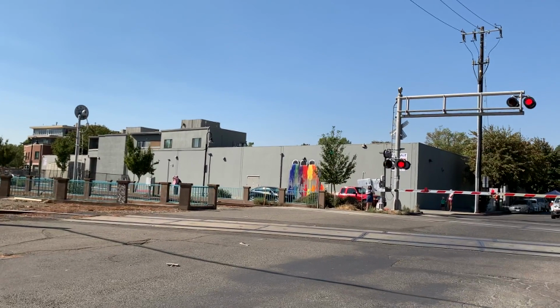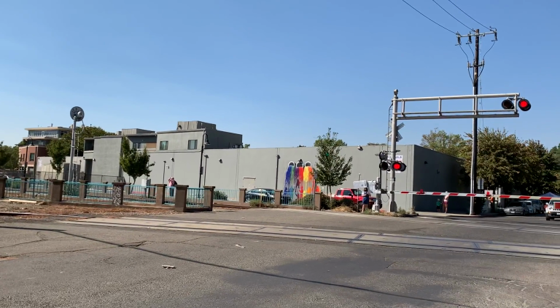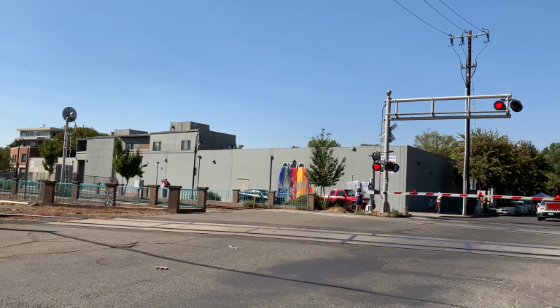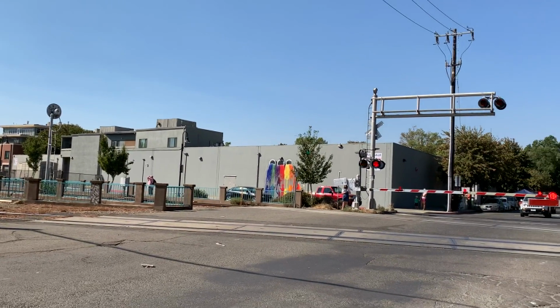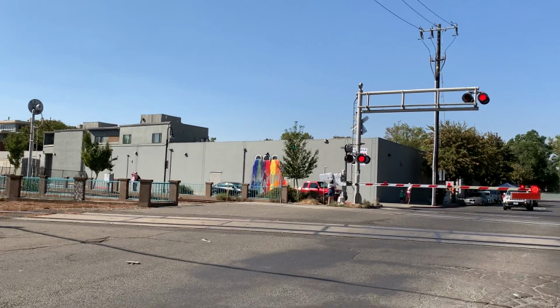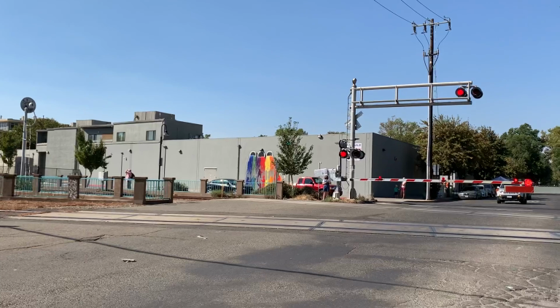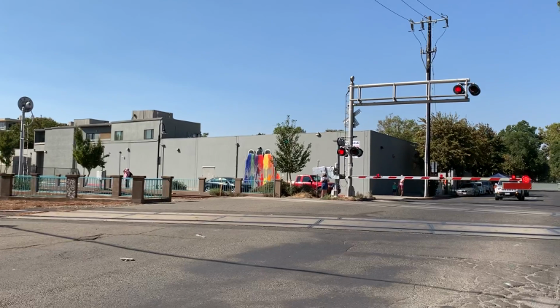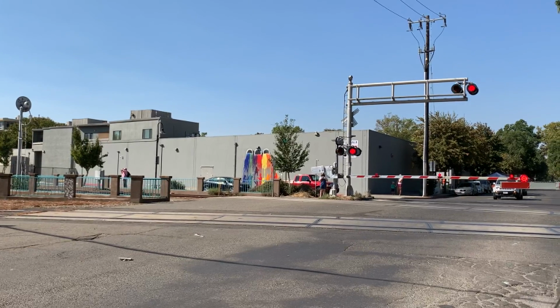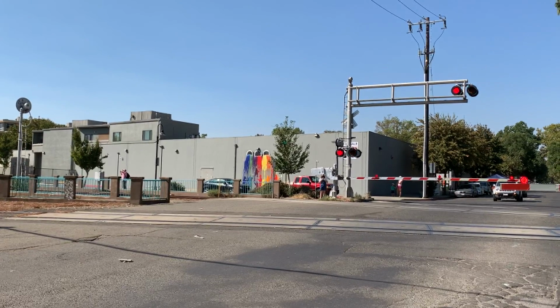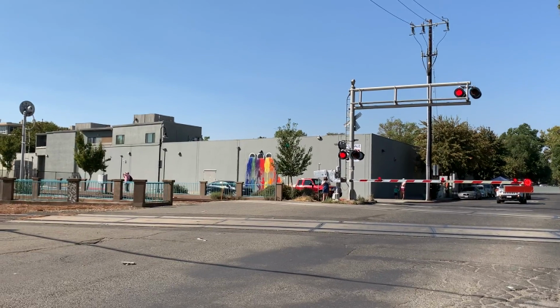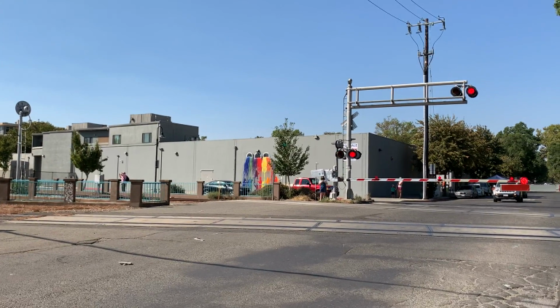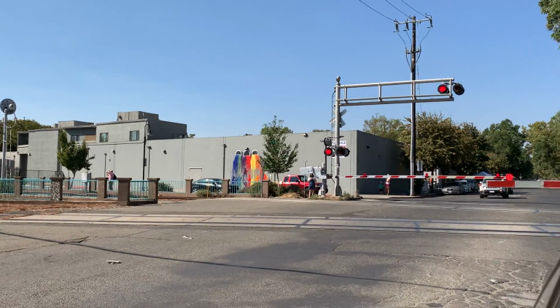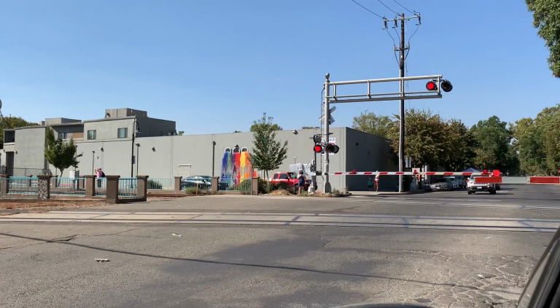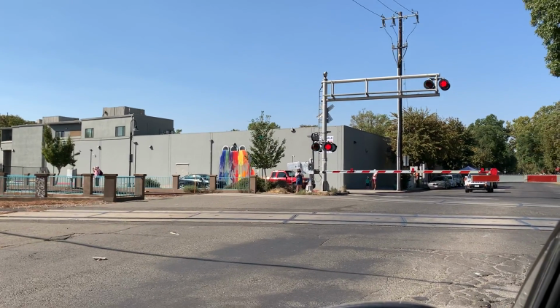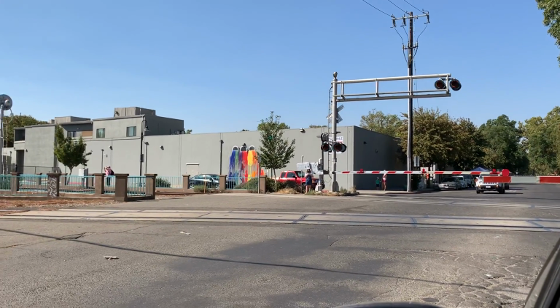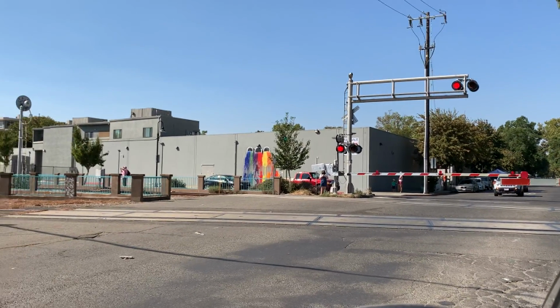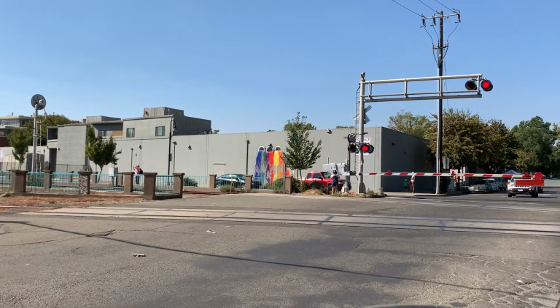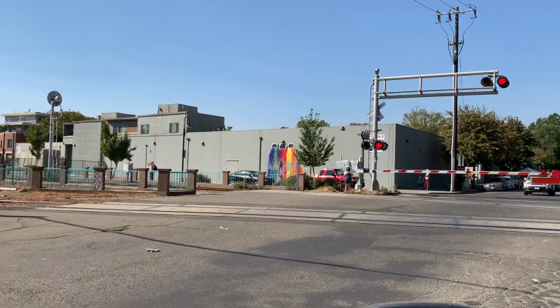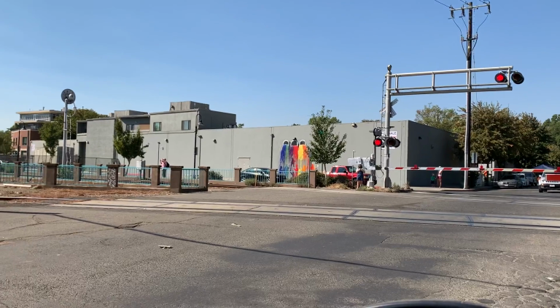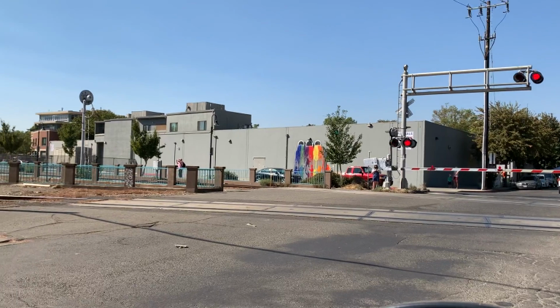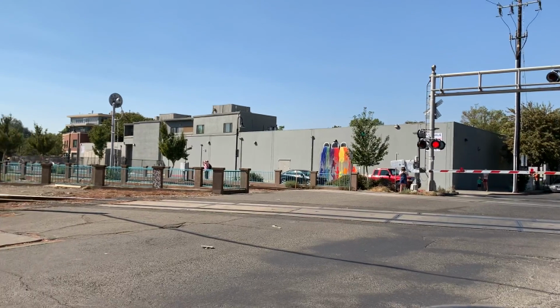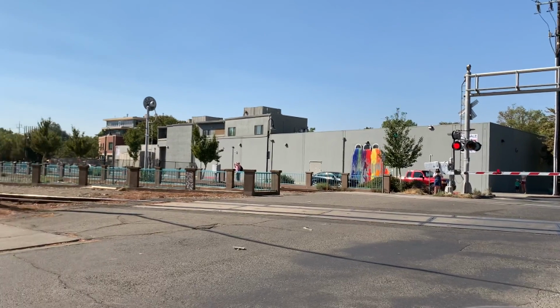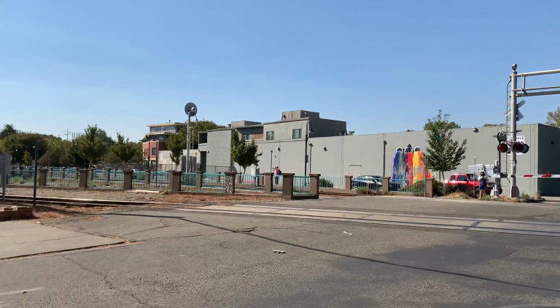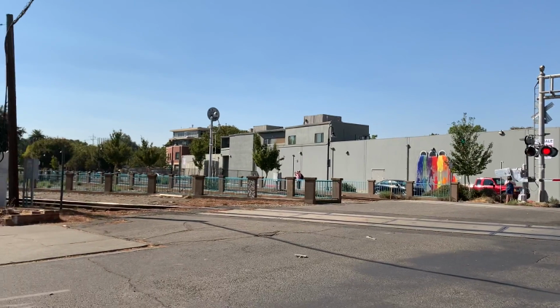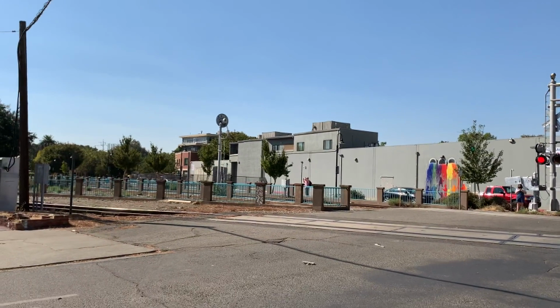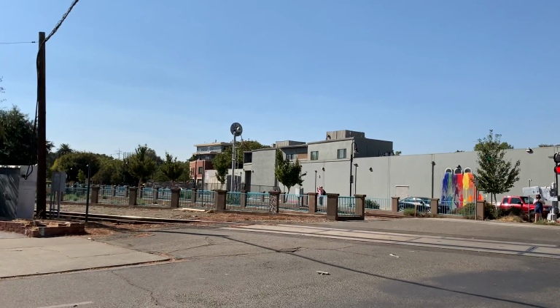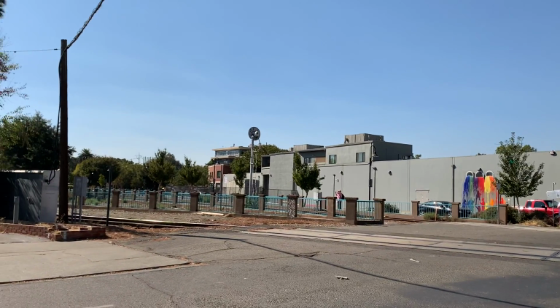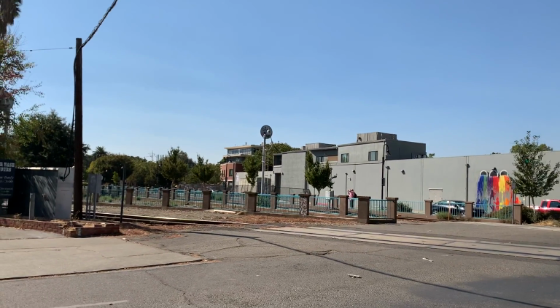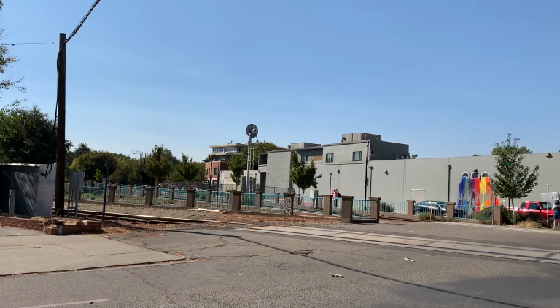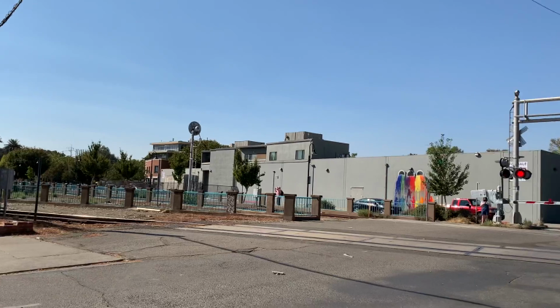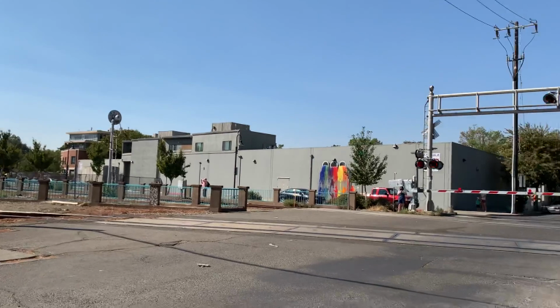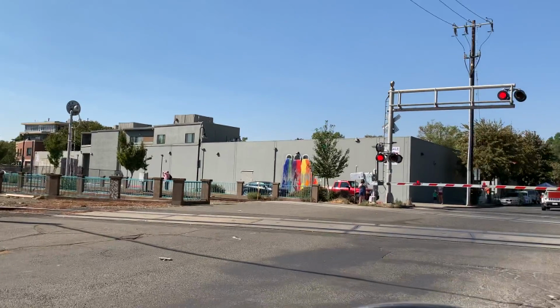The railroad crossing is down and the cars are stopped, waiting for the train to cross. Here comes the train!